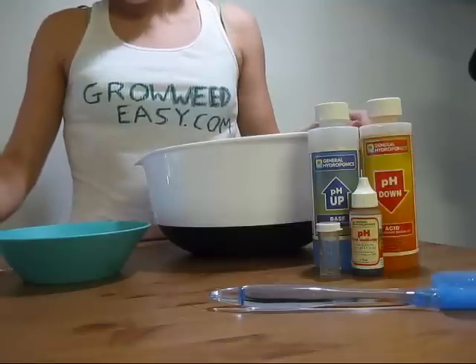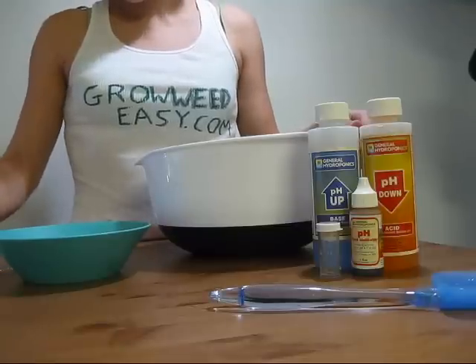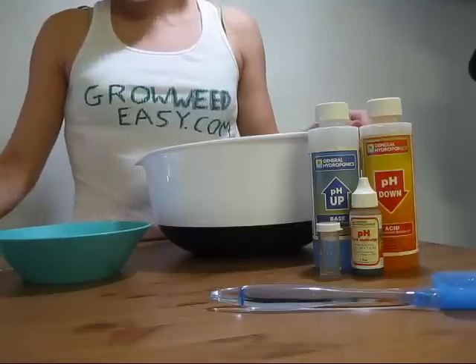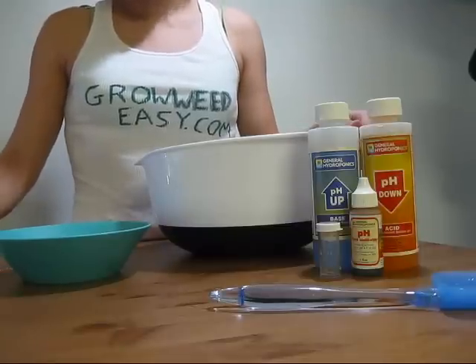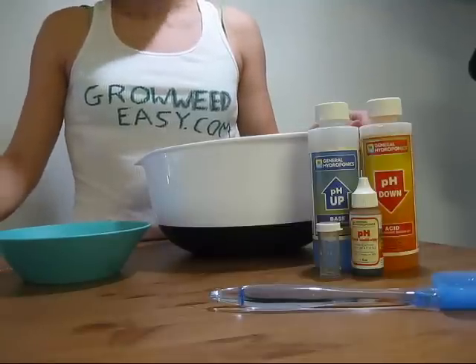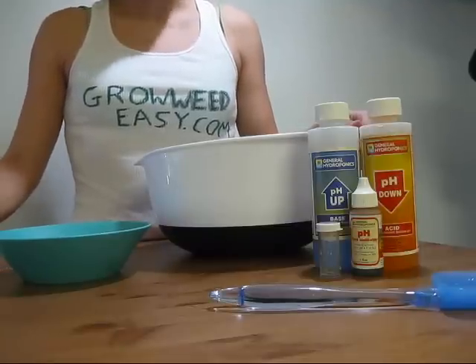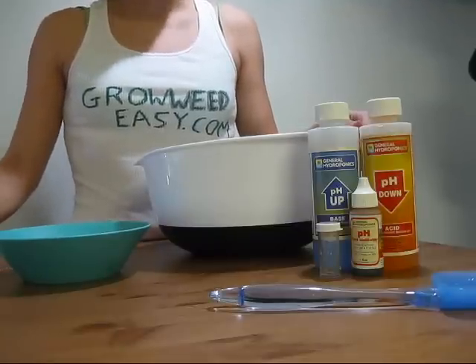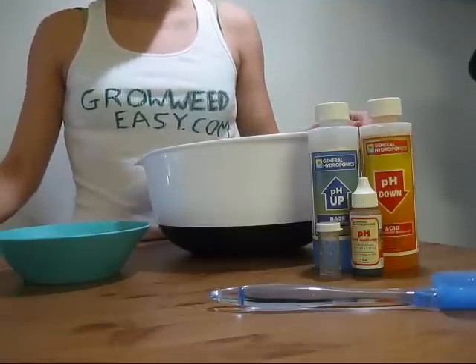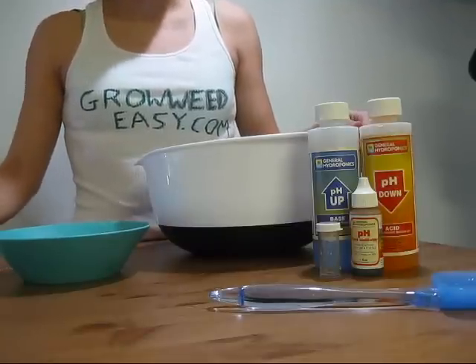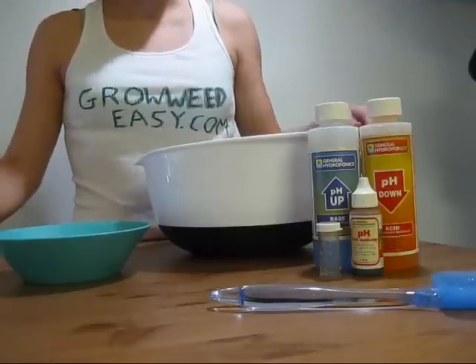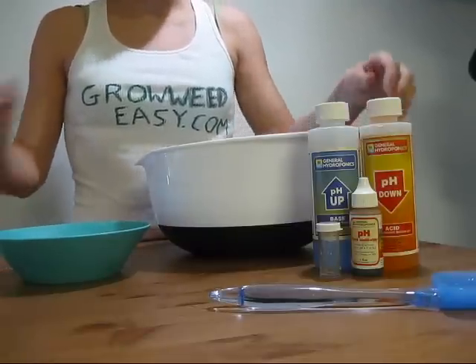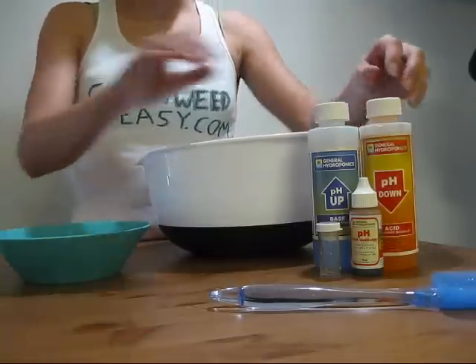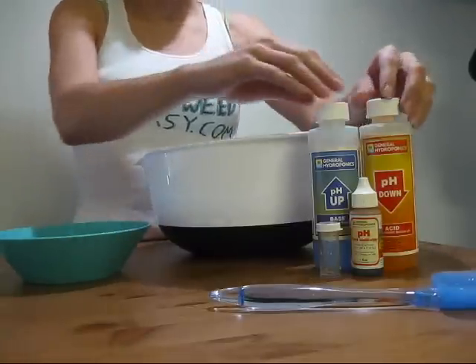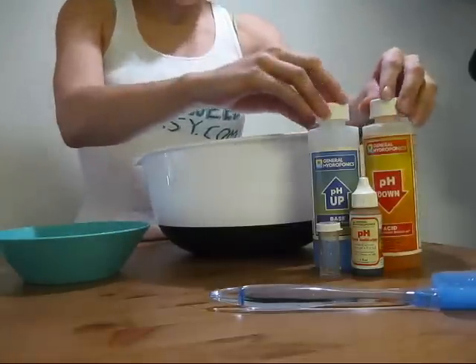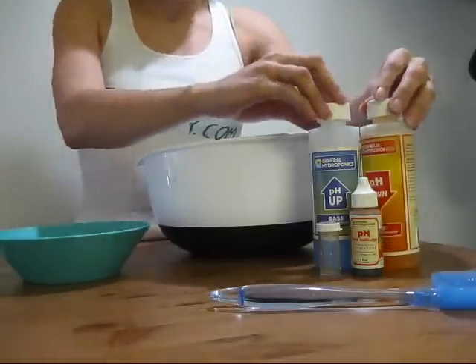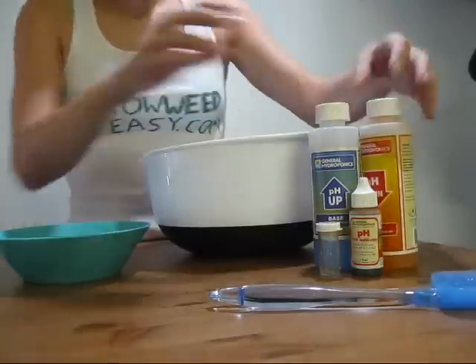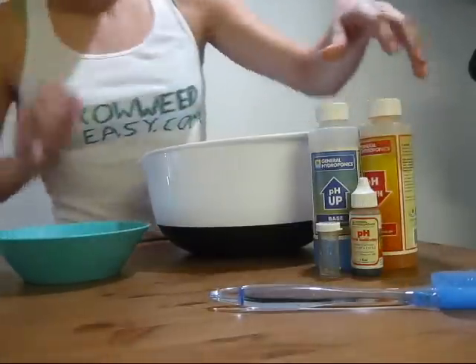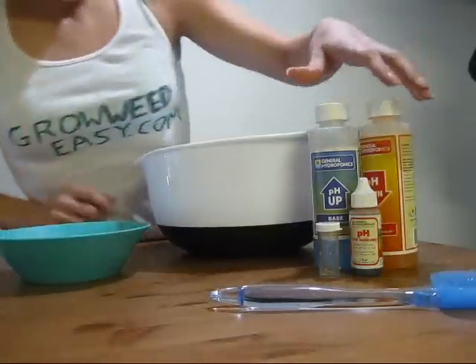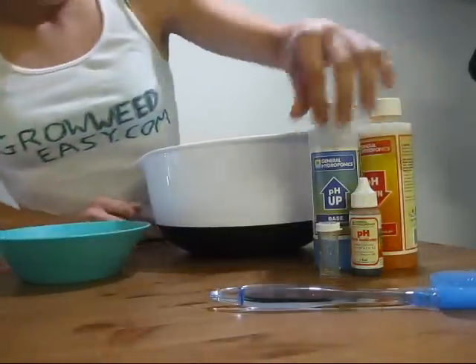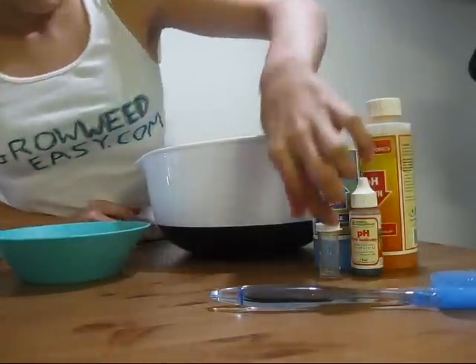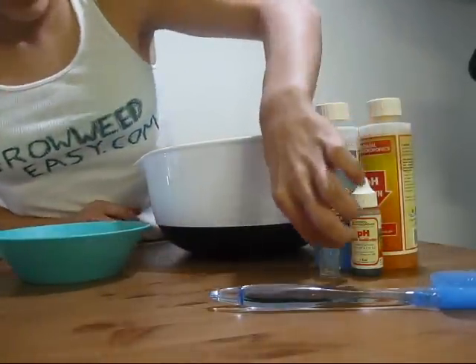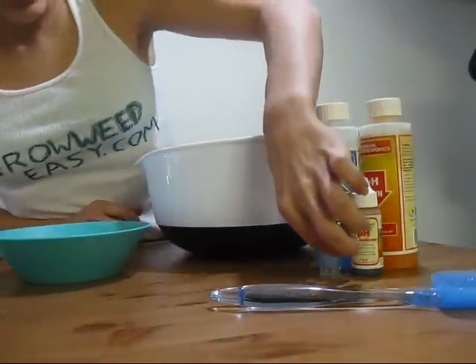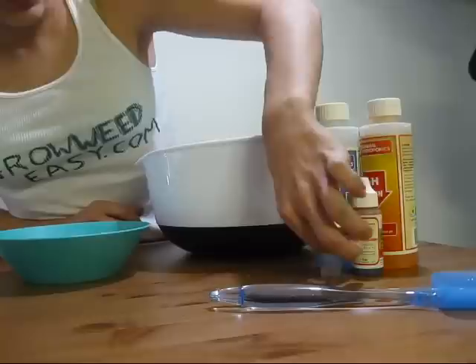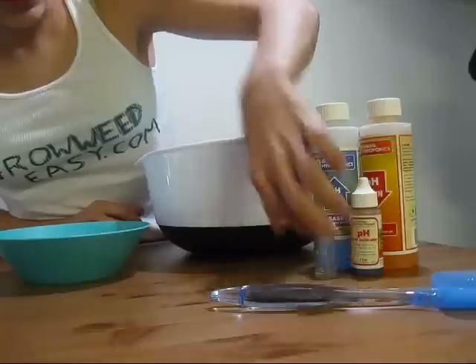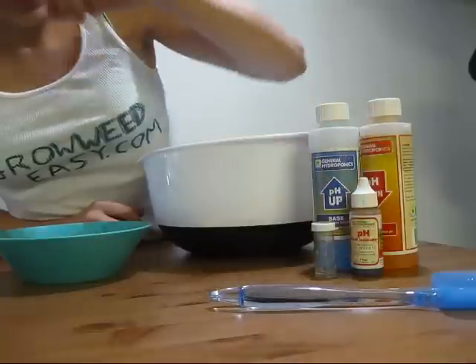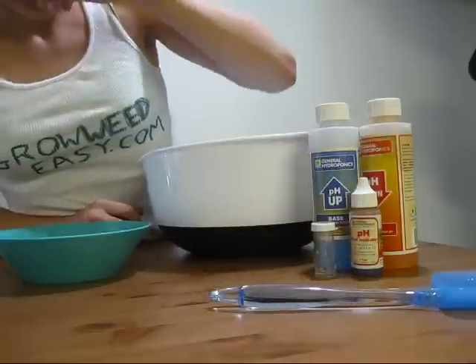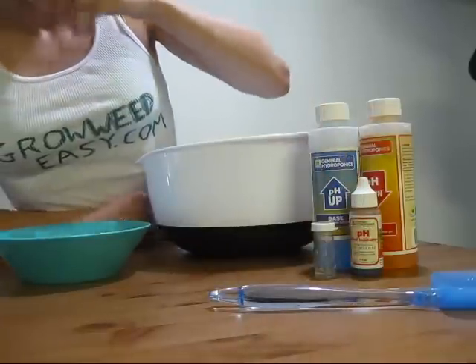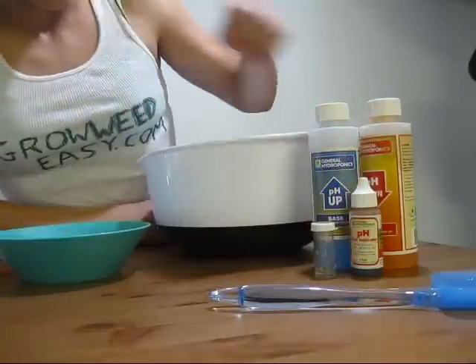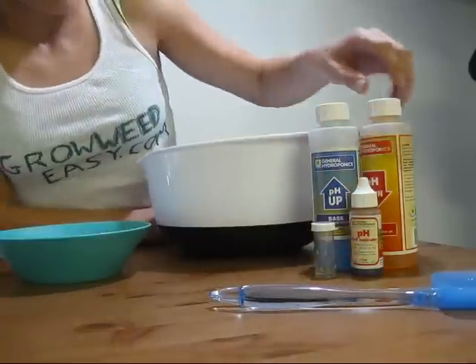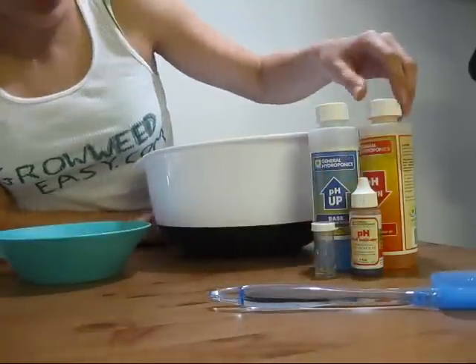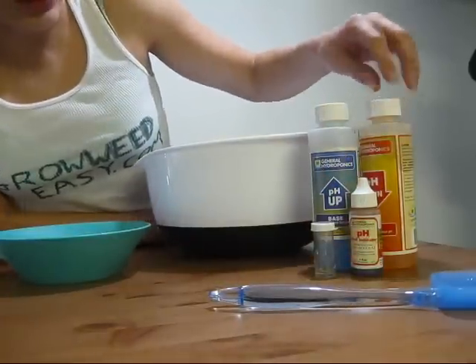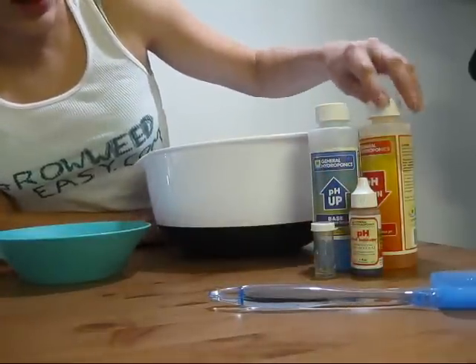To check the pH is pretty easy. You're going to need a pH up and down kit. You can get them for about $16 from a hydroponic store or online.